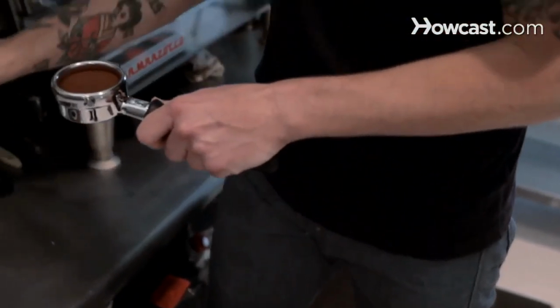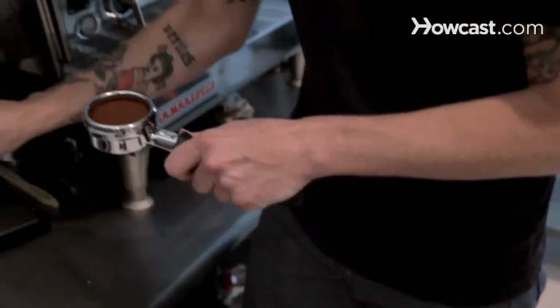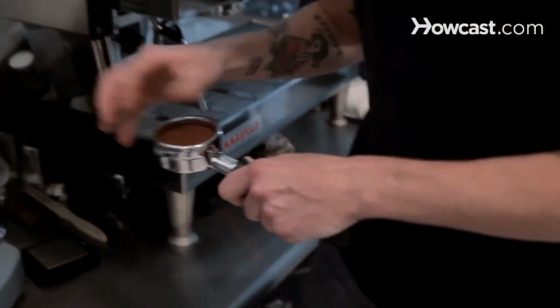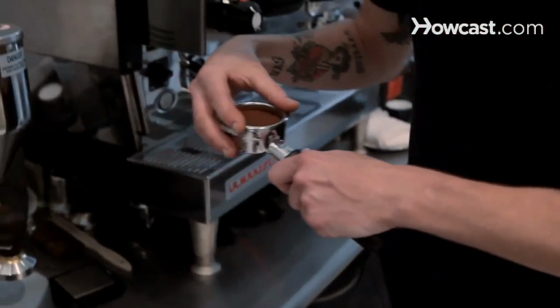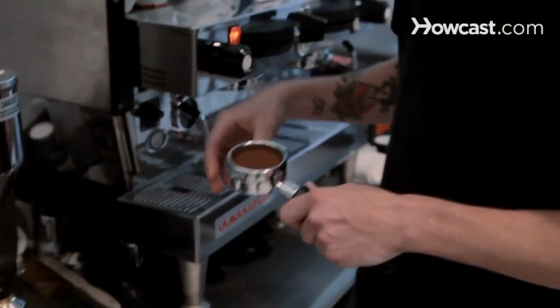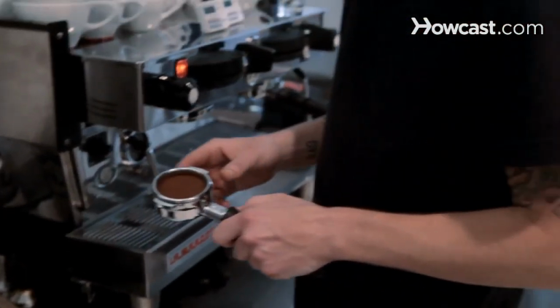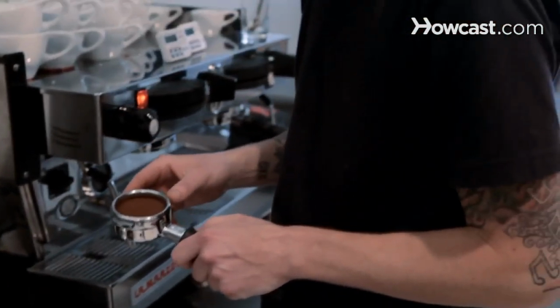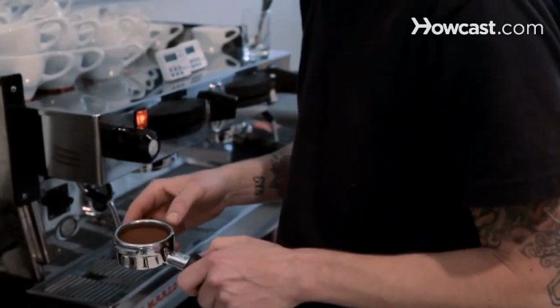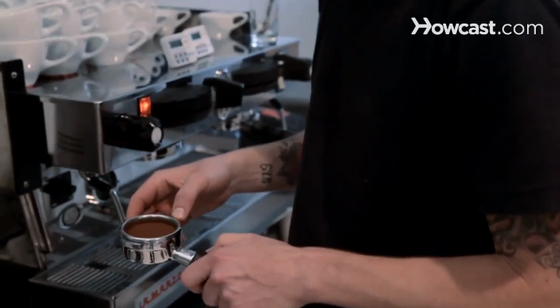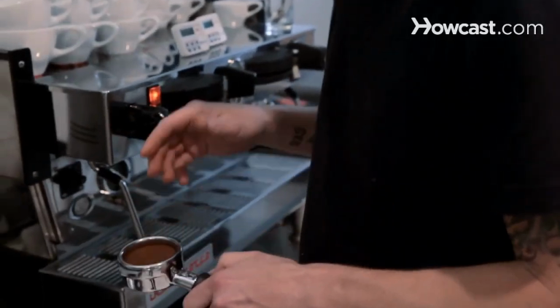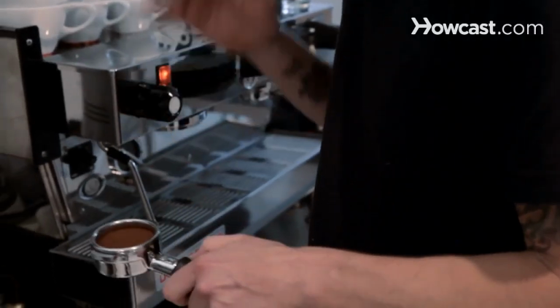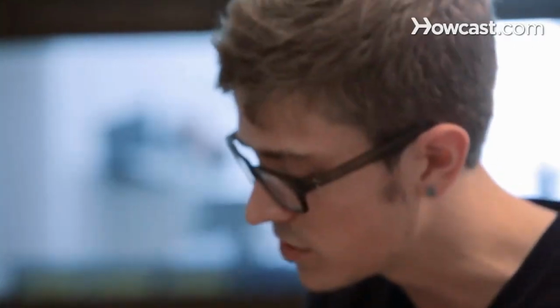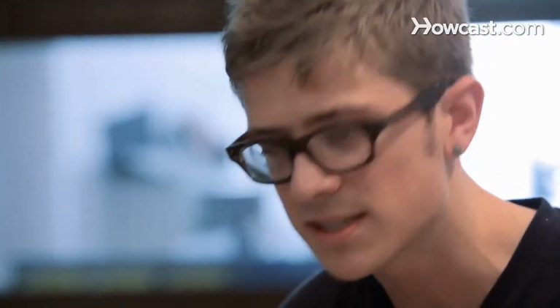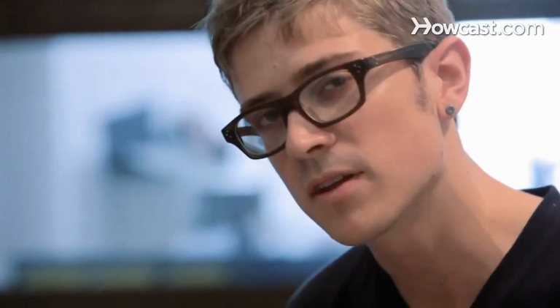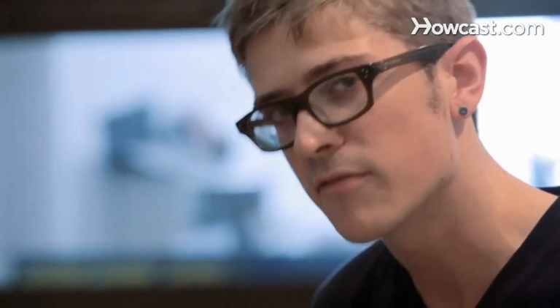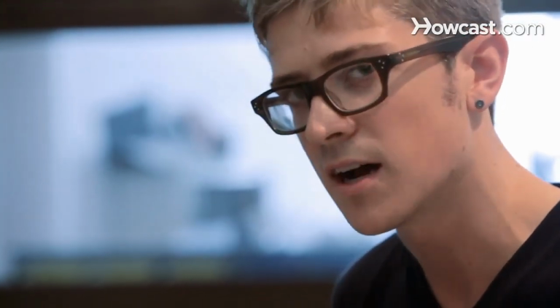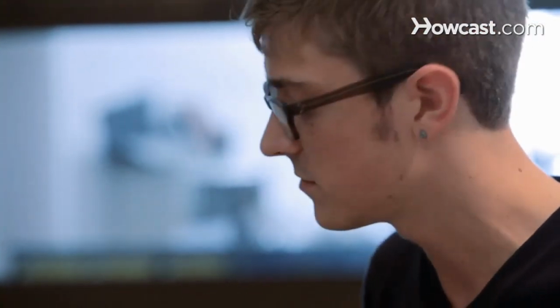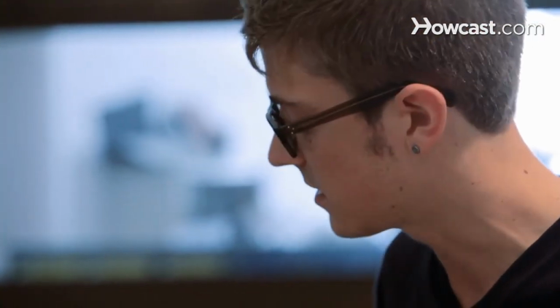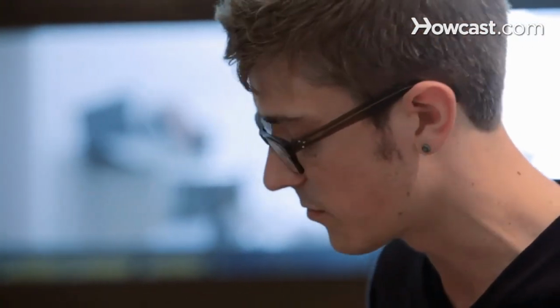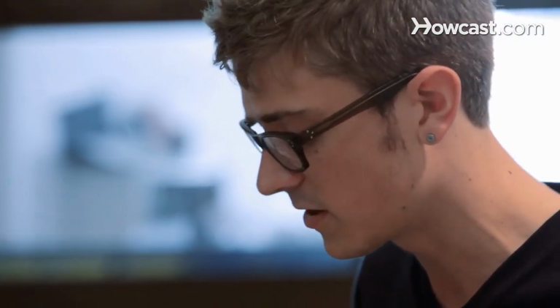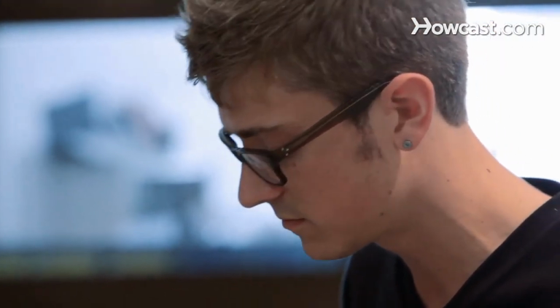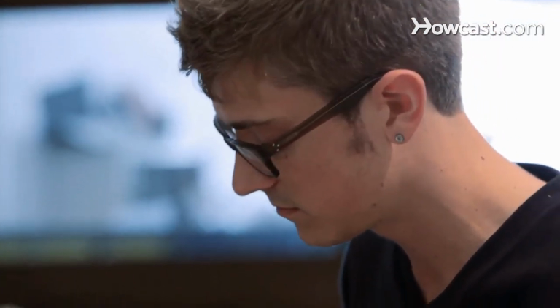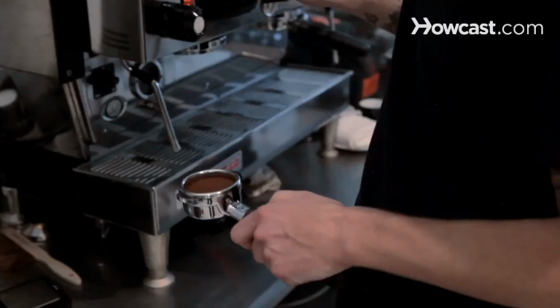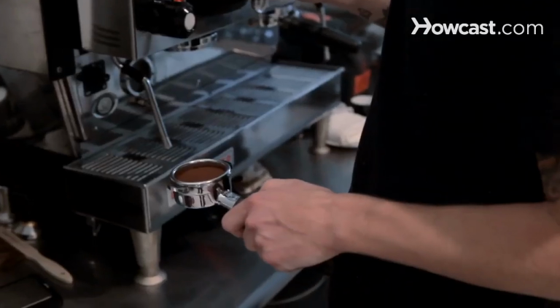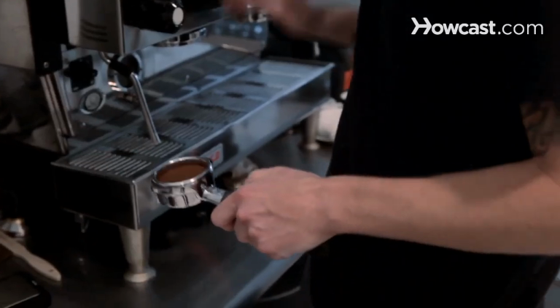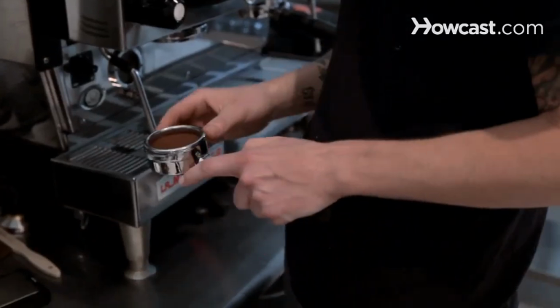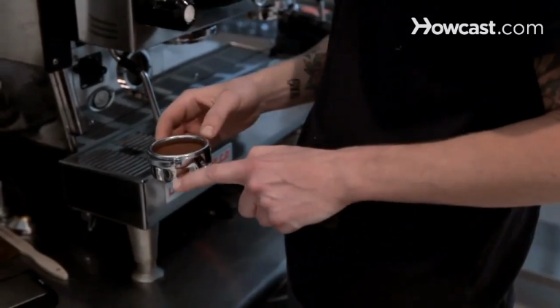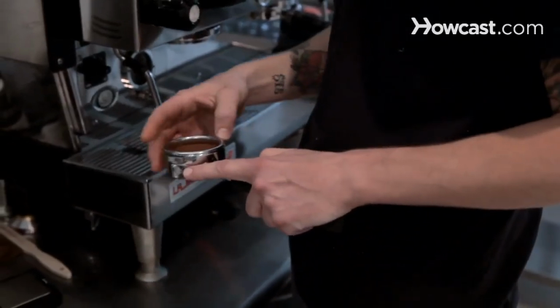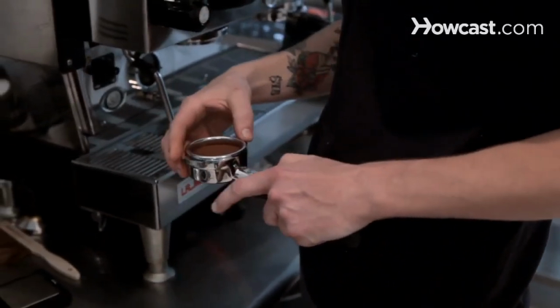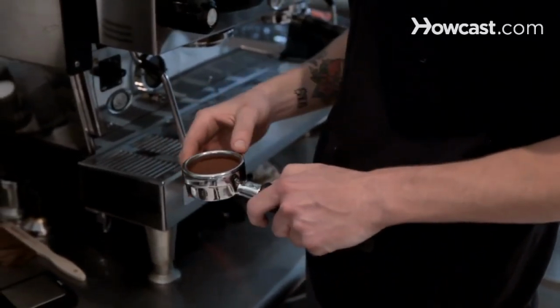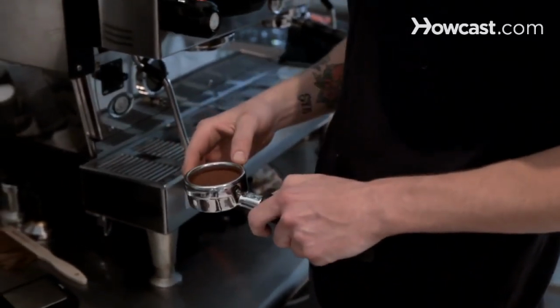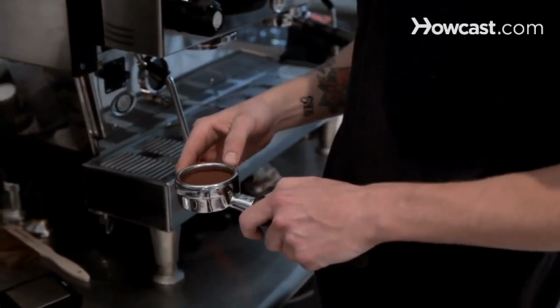You really don't need to get too fancy with it. Again, you just have to do the same thing every time to get the same result. And that's how you measure and tamp.